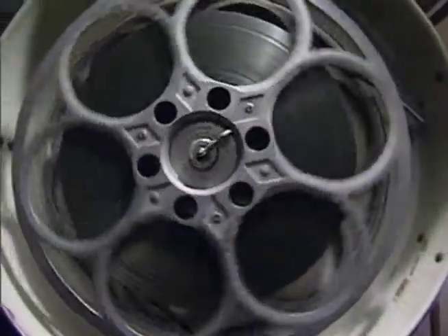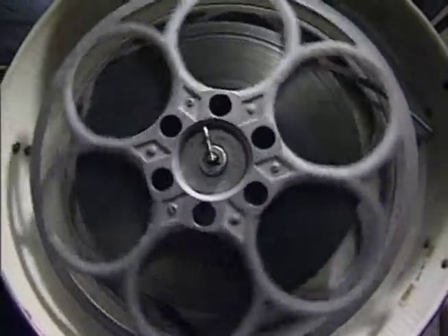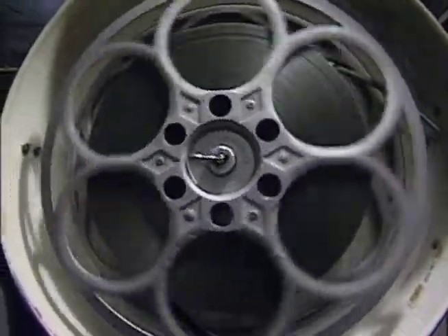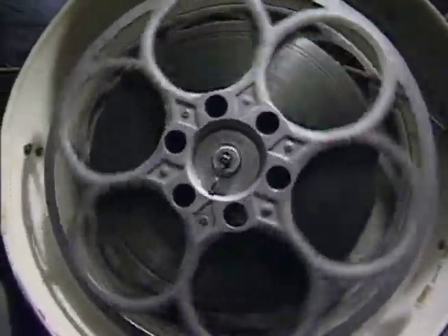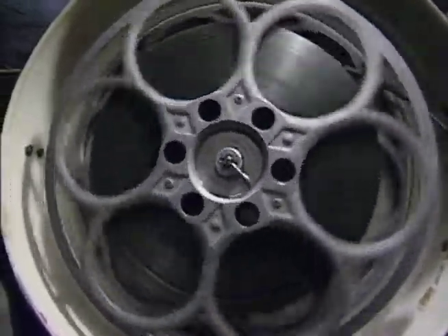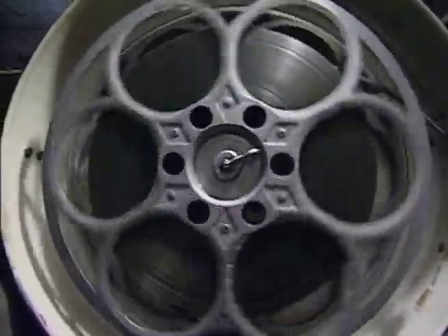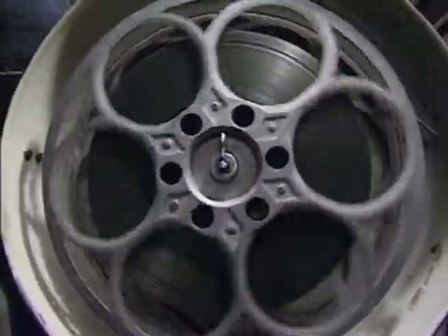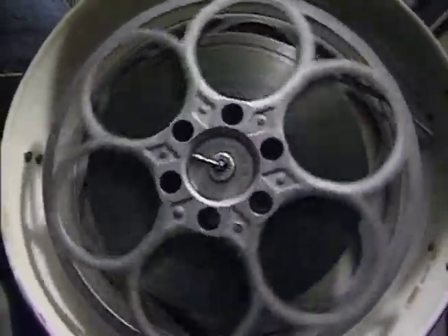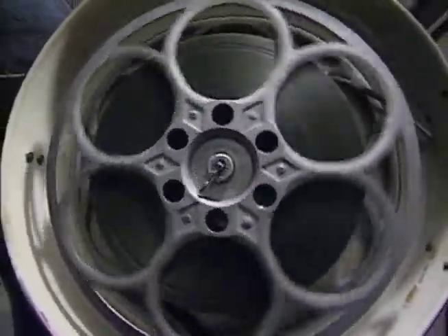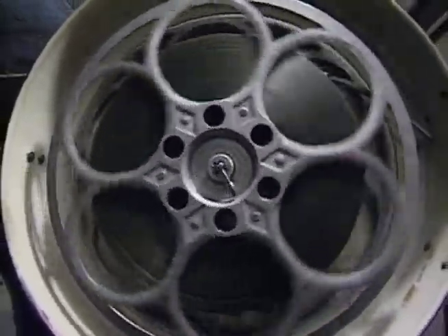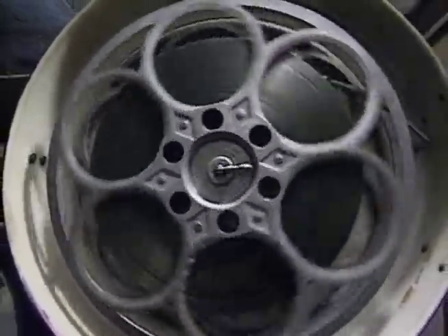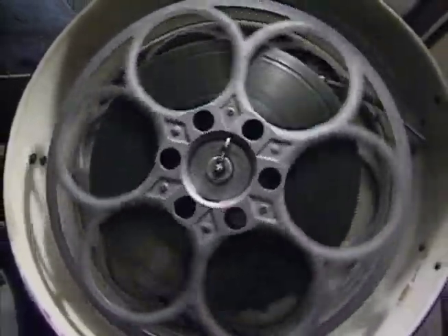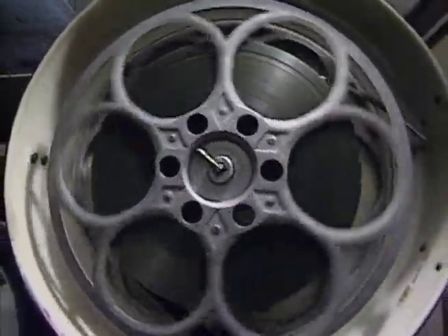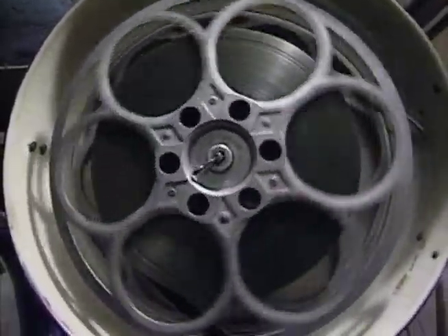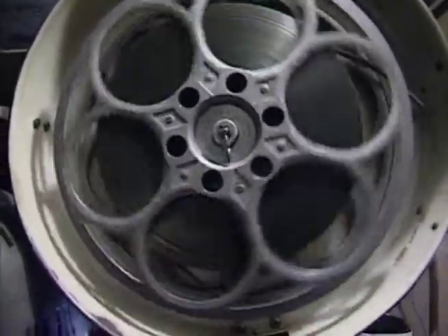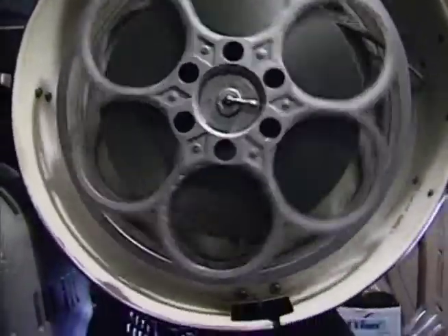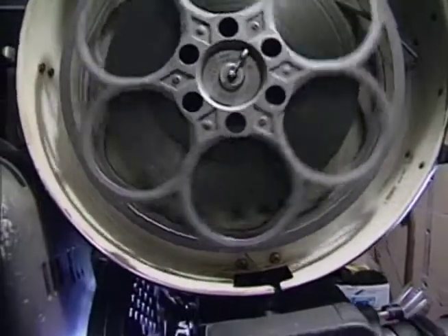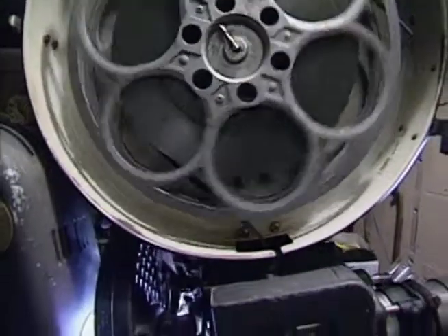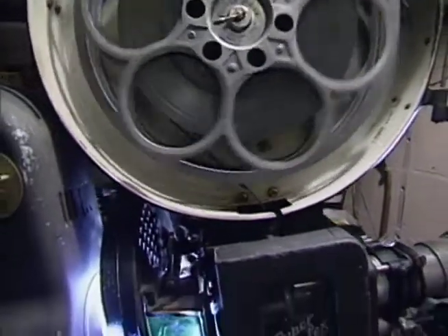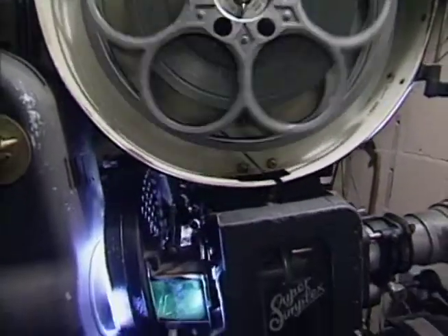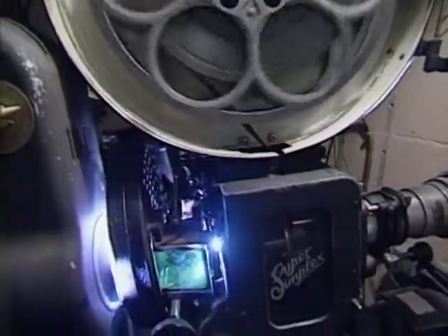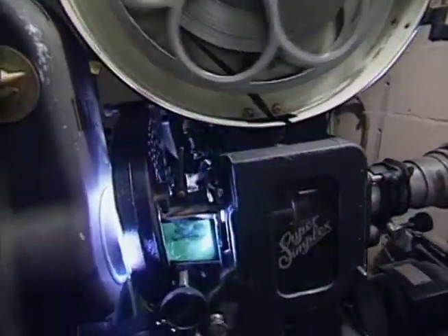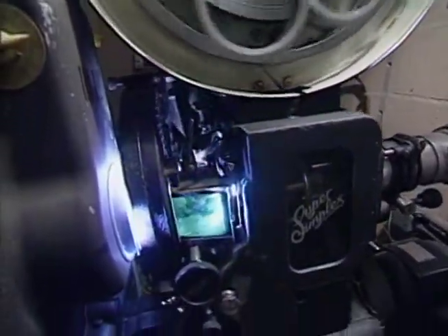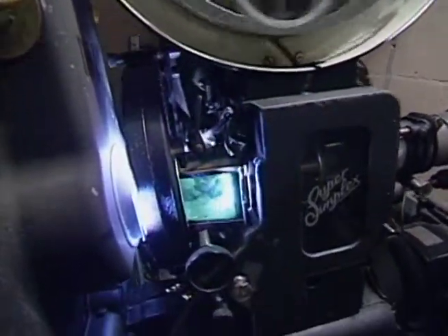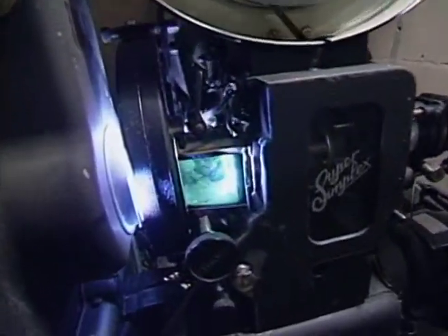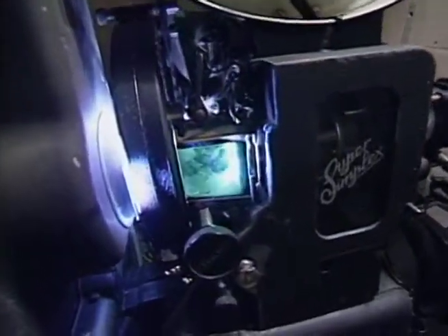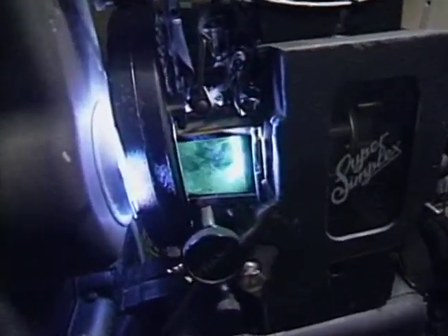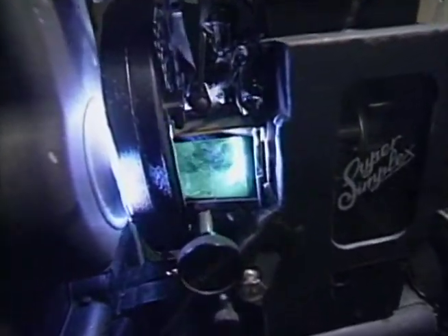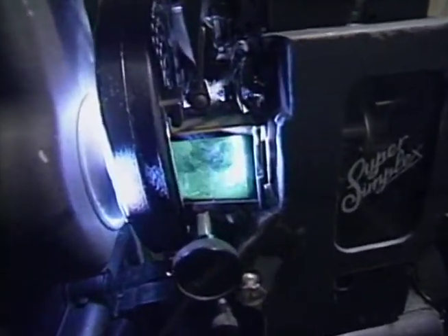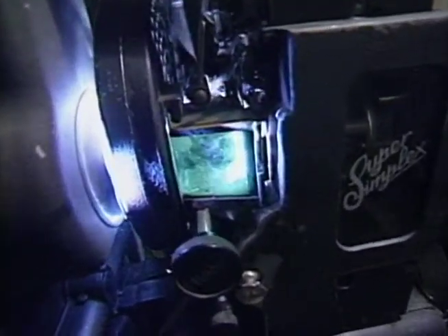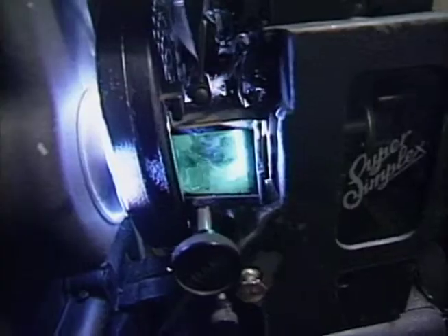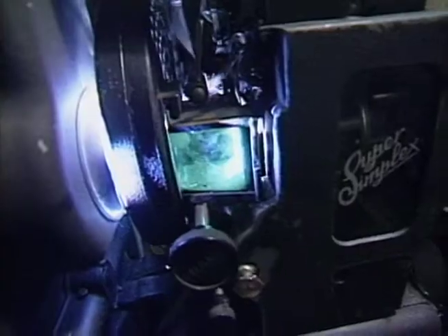There was another company — National, I guess — that made some projectors. Century too. So there are a few other companies, but the RCA Simplex is the one I've seen the most, anywhere I've been.